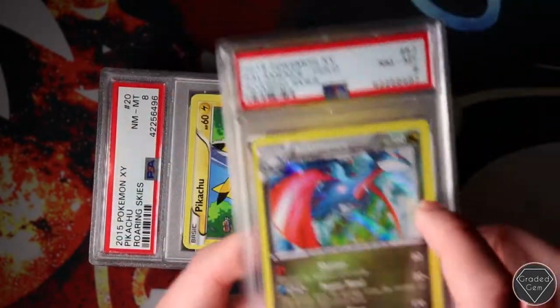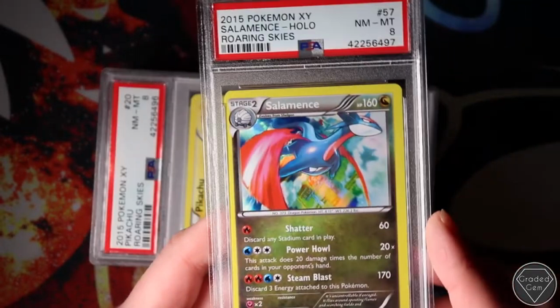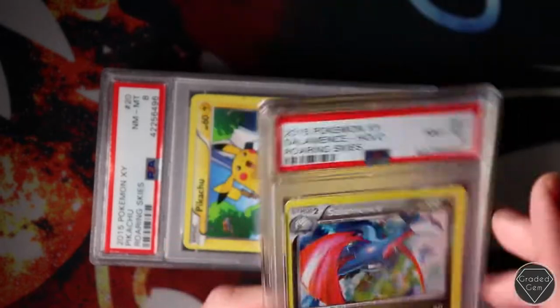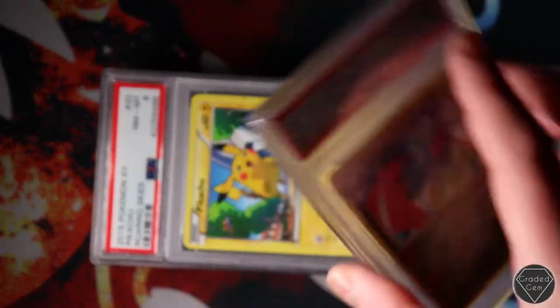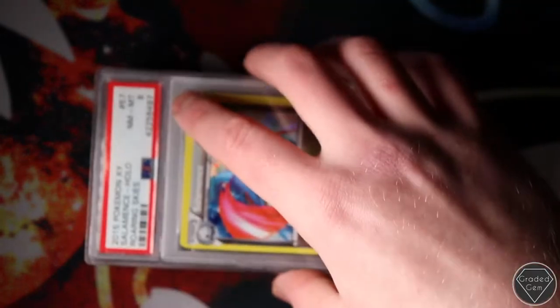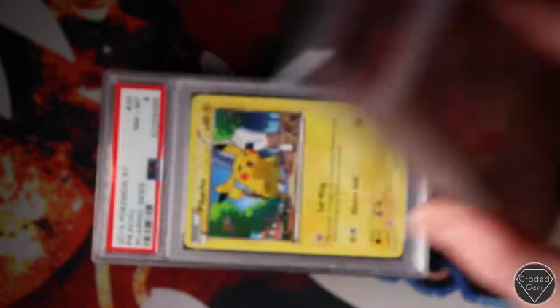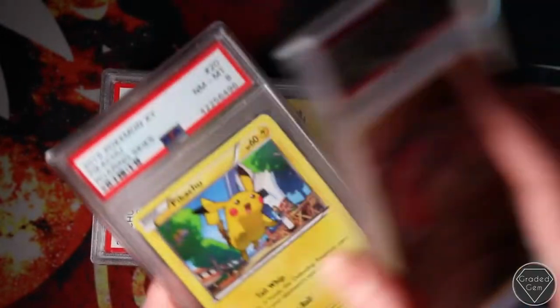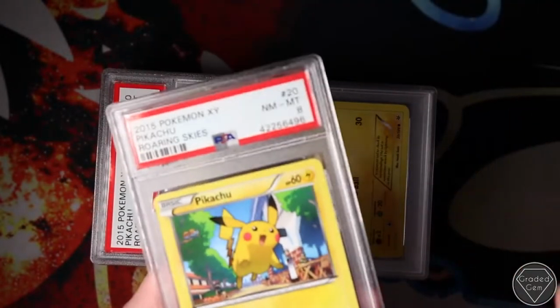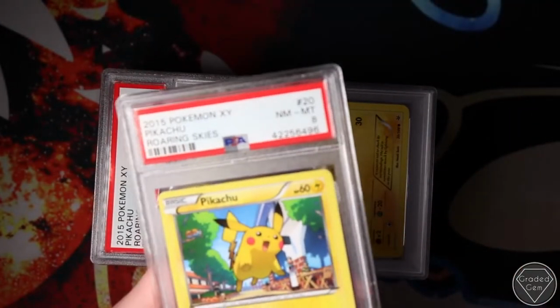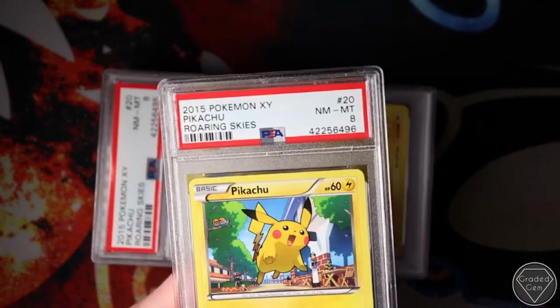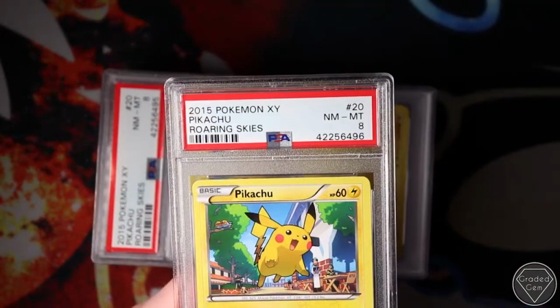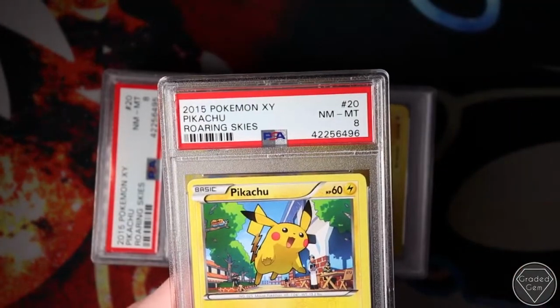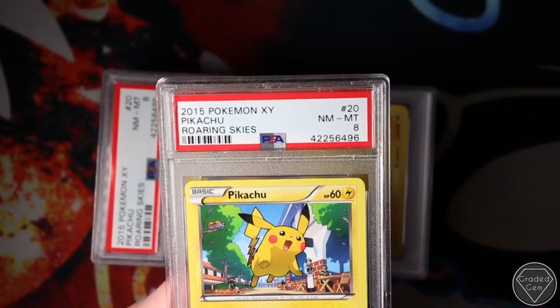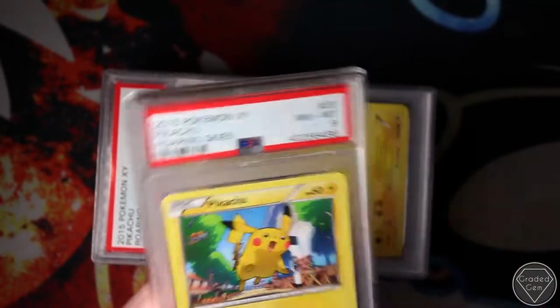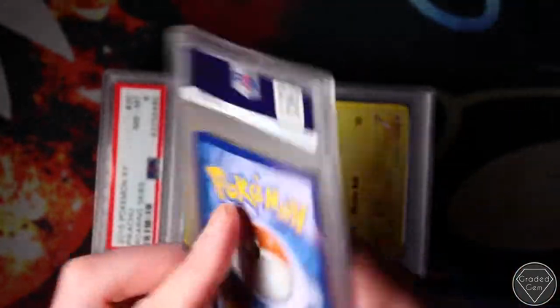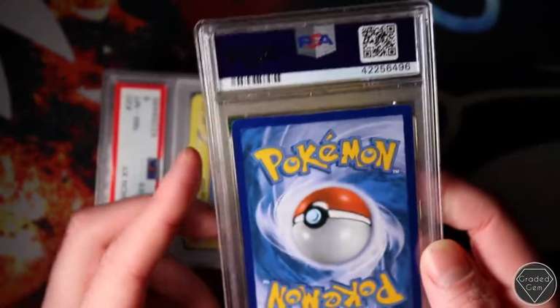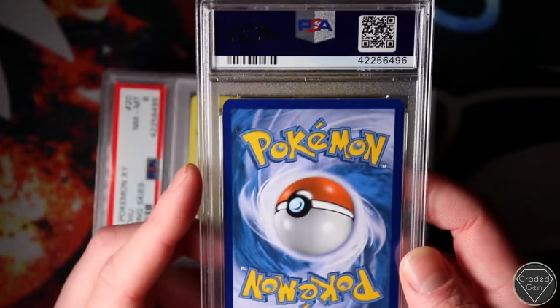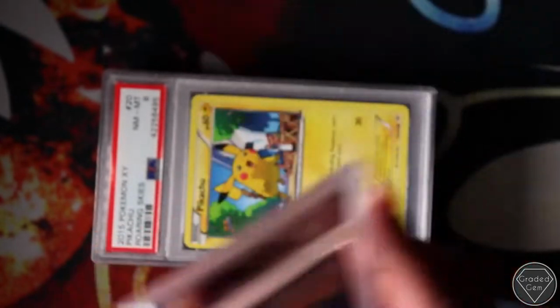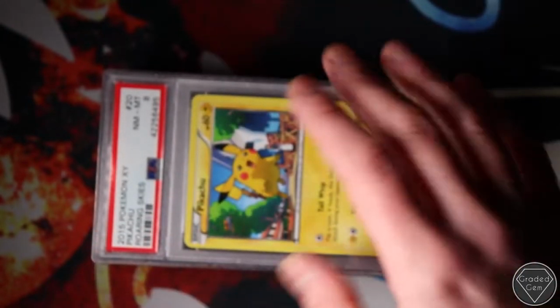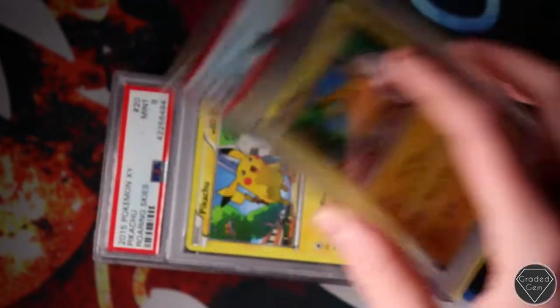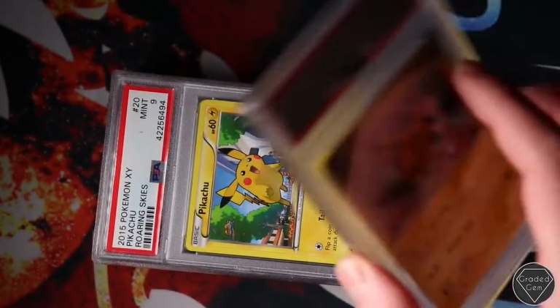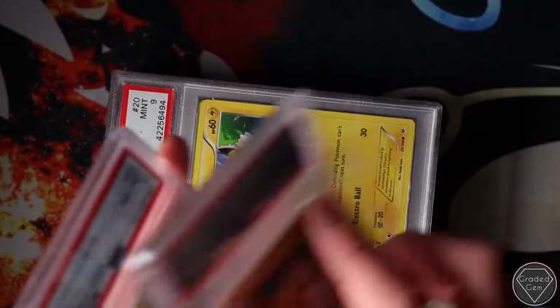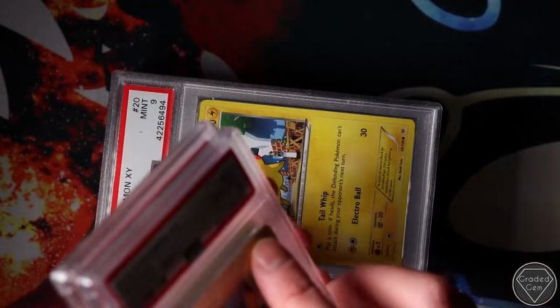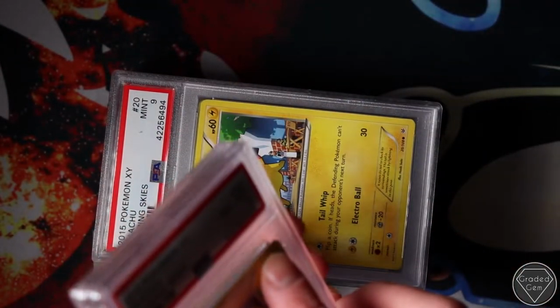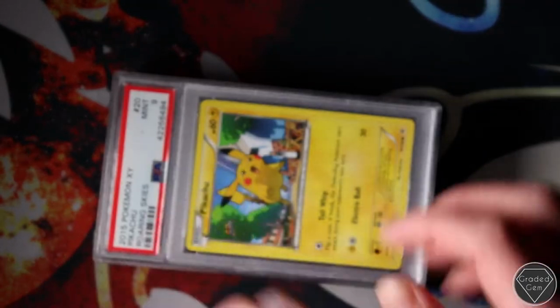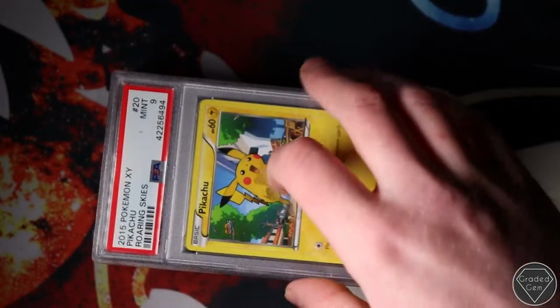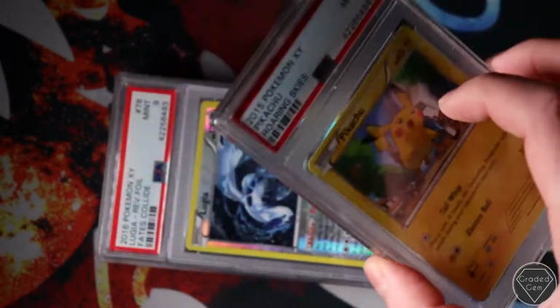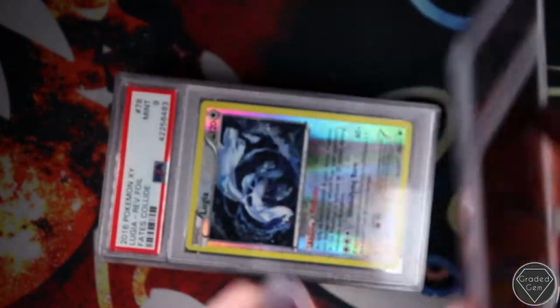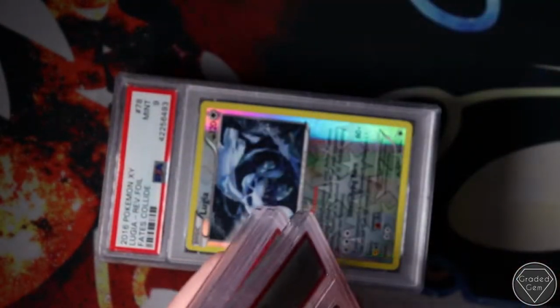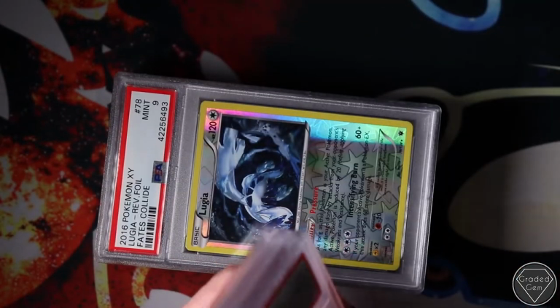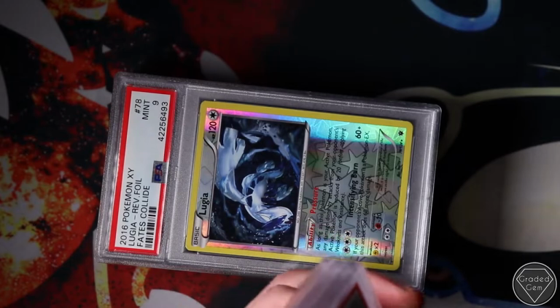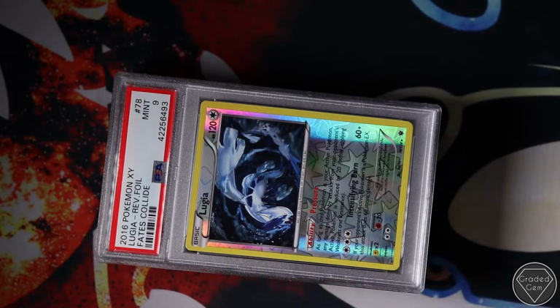Salamence from Roaring Skies - who wants that? Roaring Skies Pikachus with Near Mint 8s - we're famous. Two Near Mint 8s, one Mint 9. That didn't go so well.